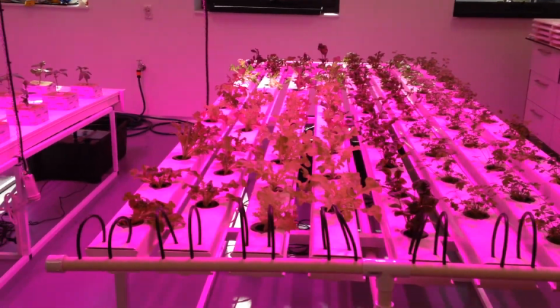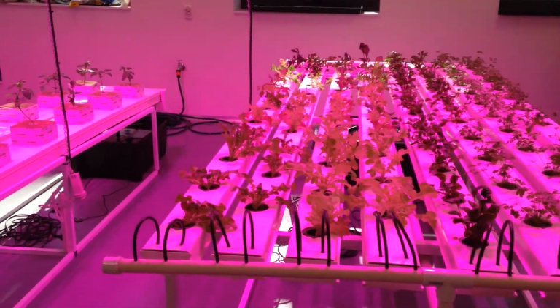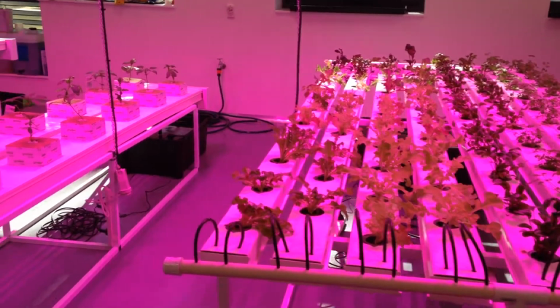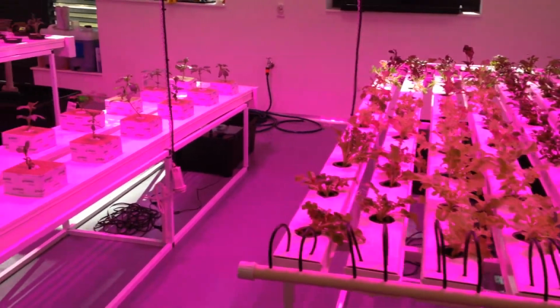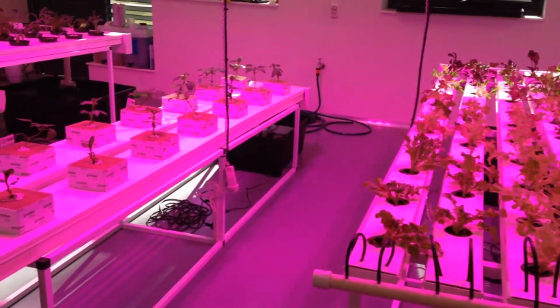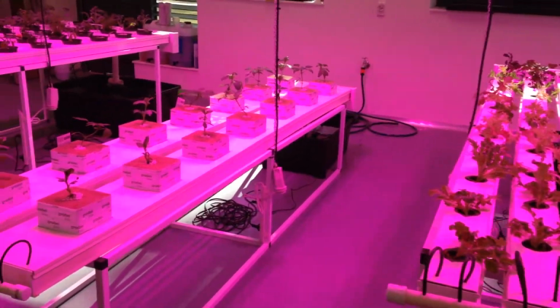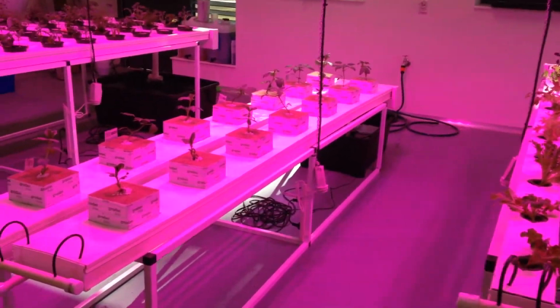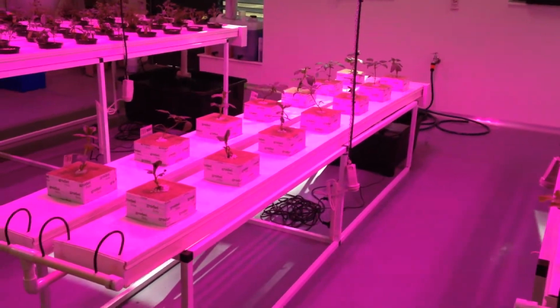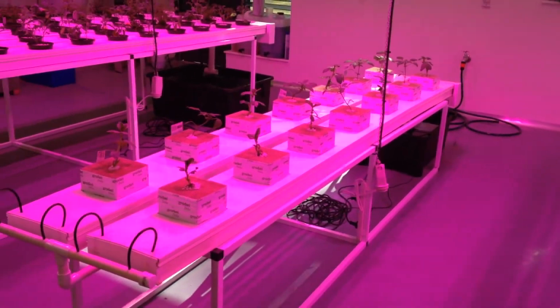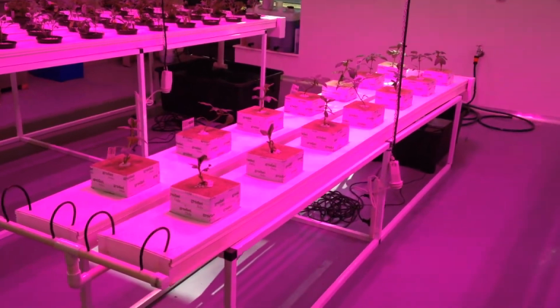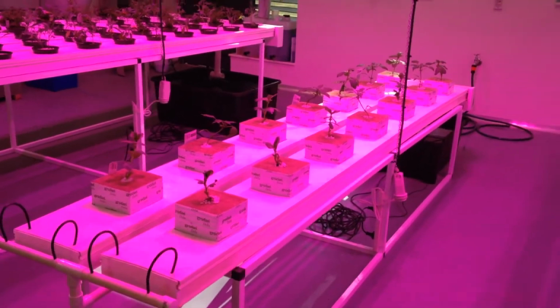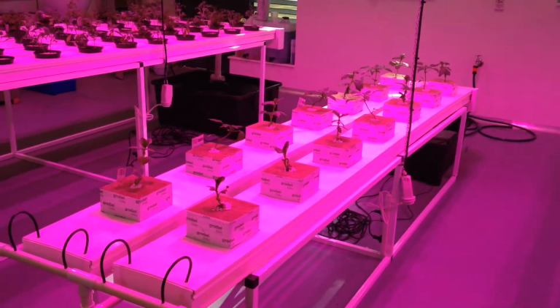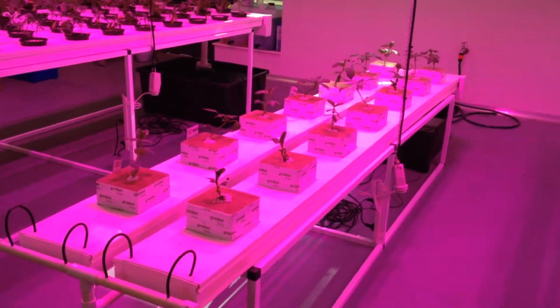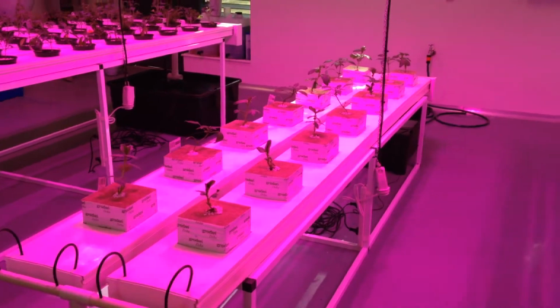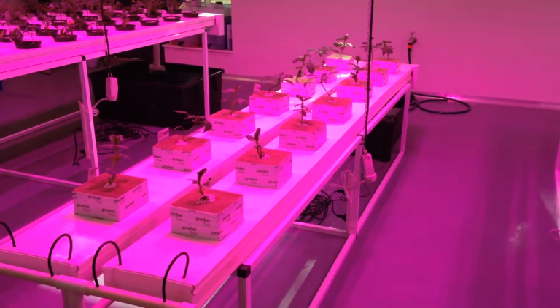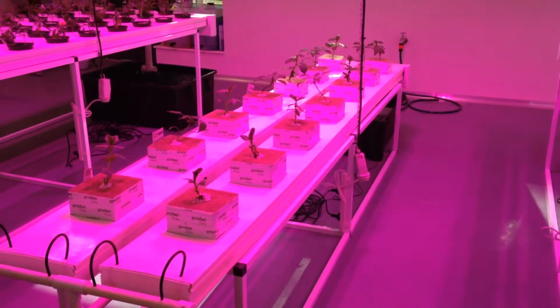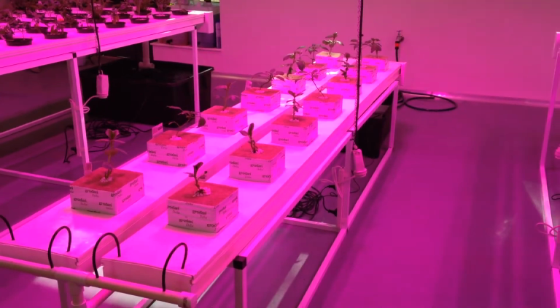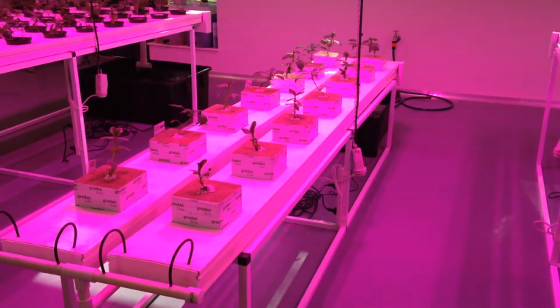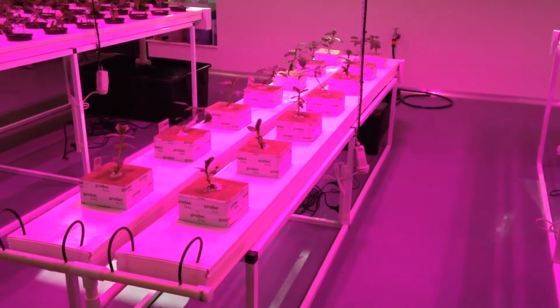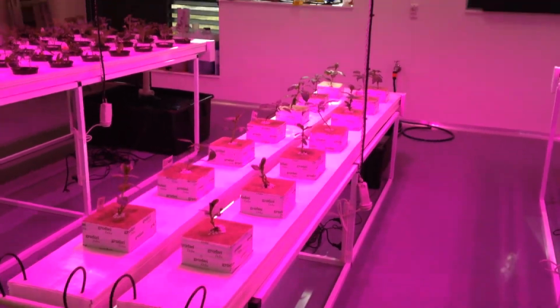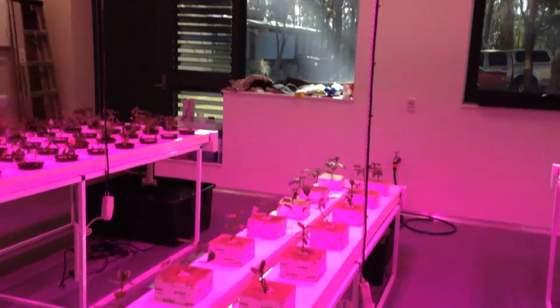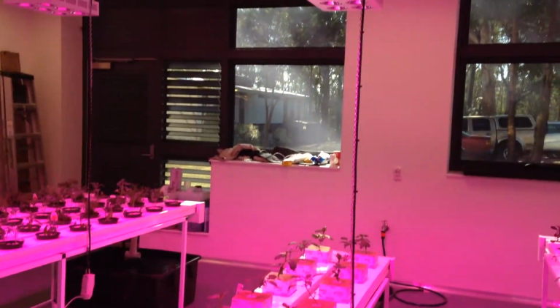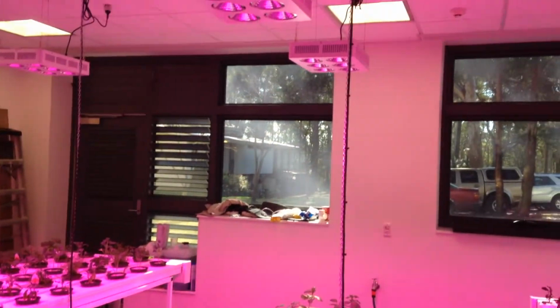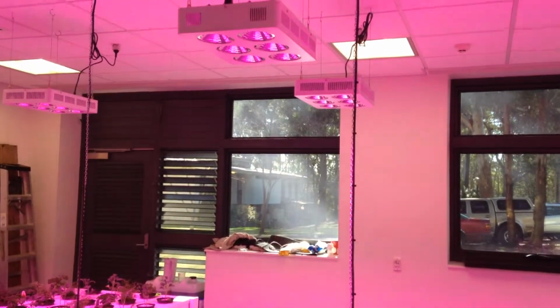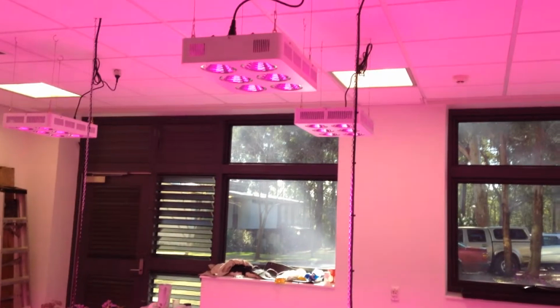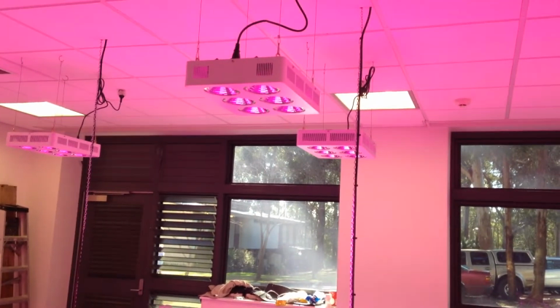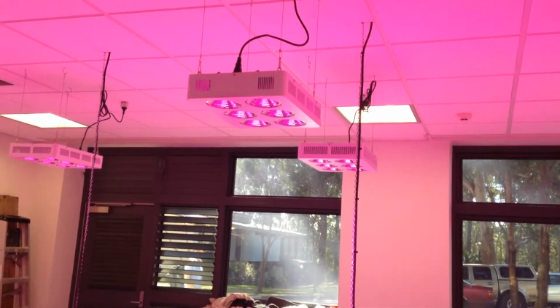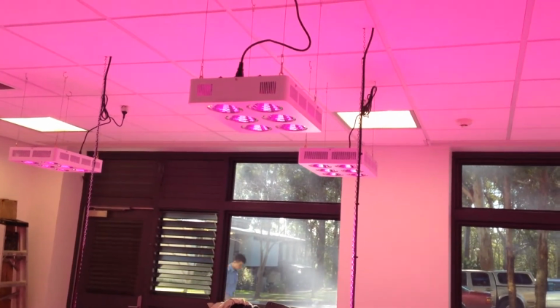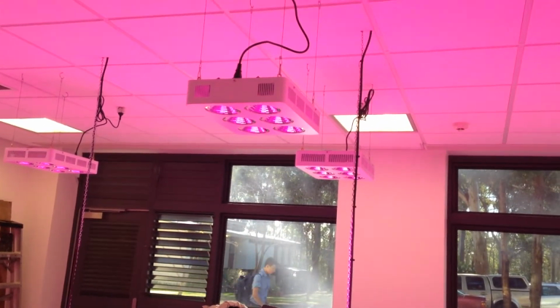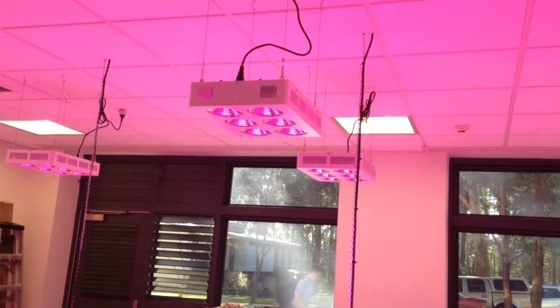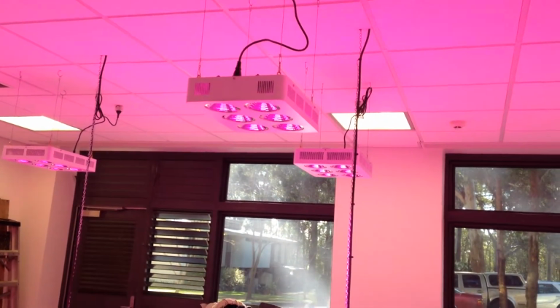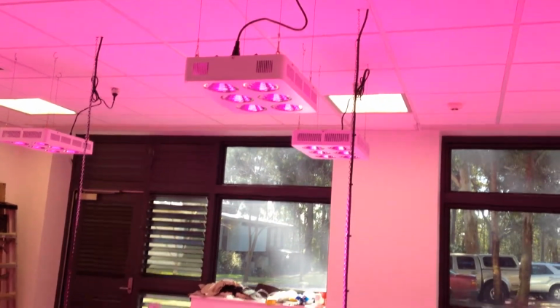The next bench we've got broad beans and chillies in. This is what we call our three meter tomato bench, and again two Leadmaster 600s over the top of those.